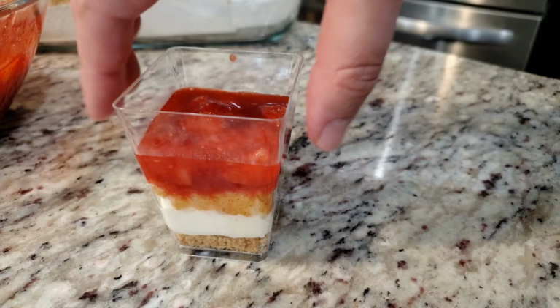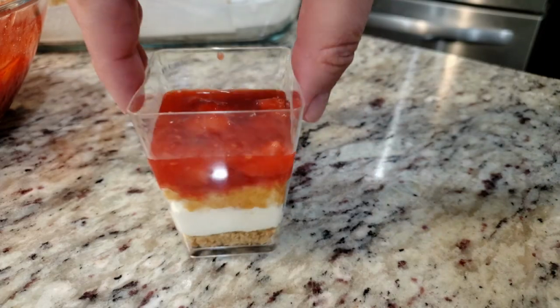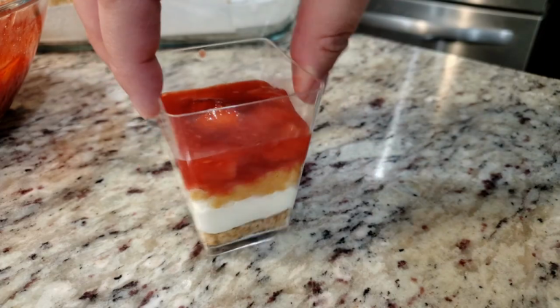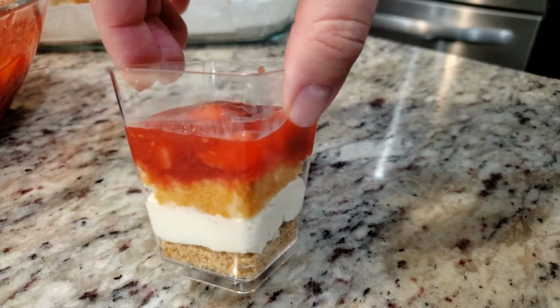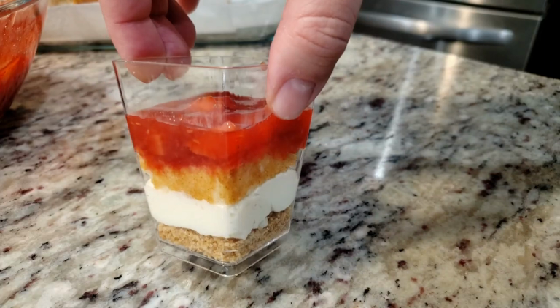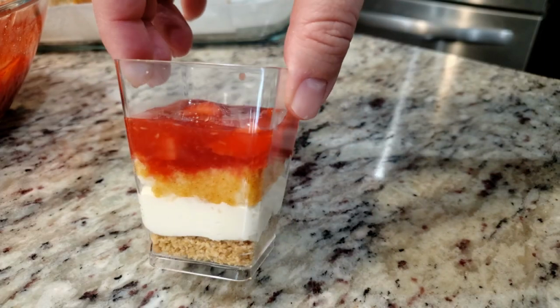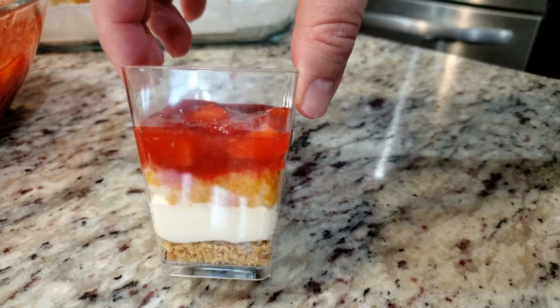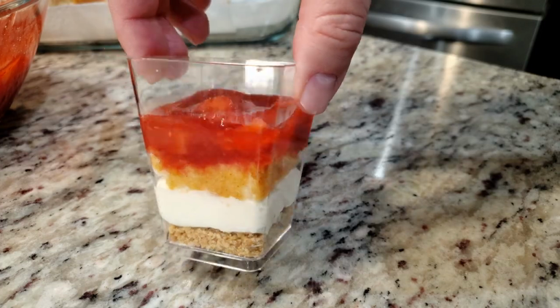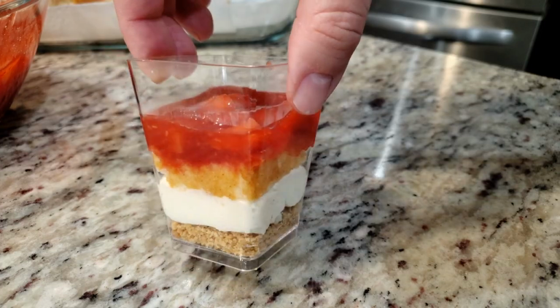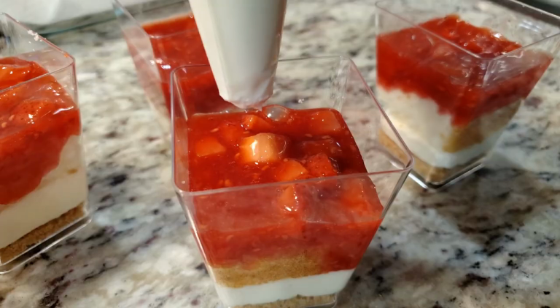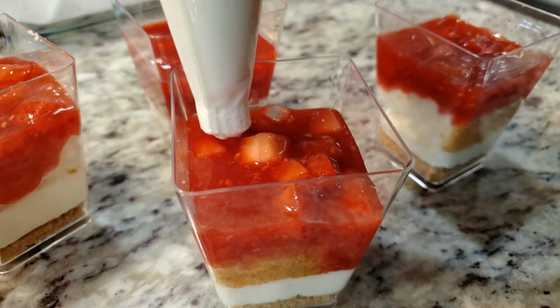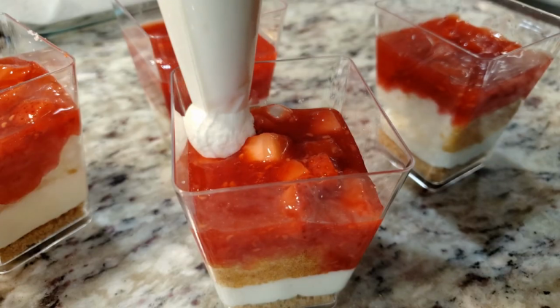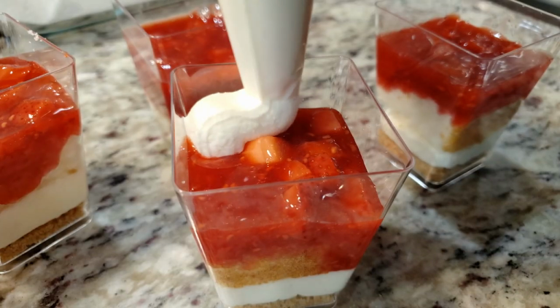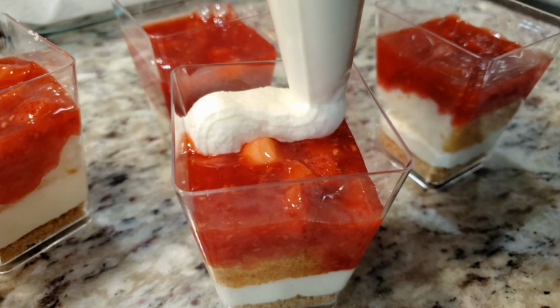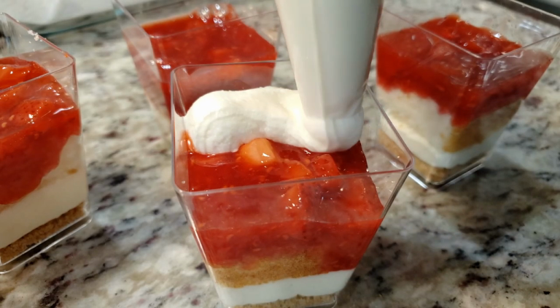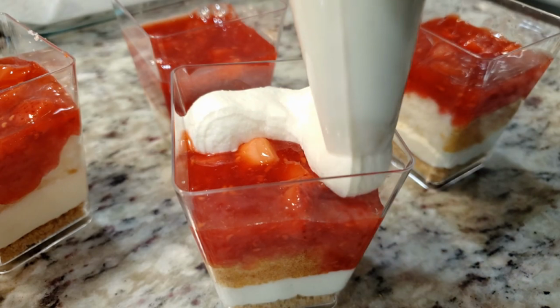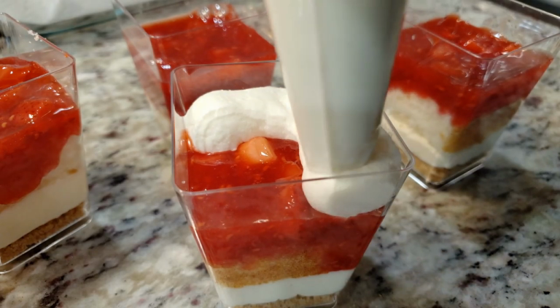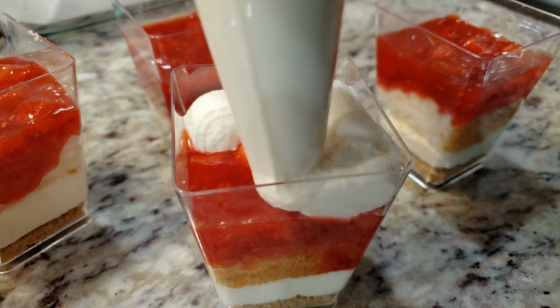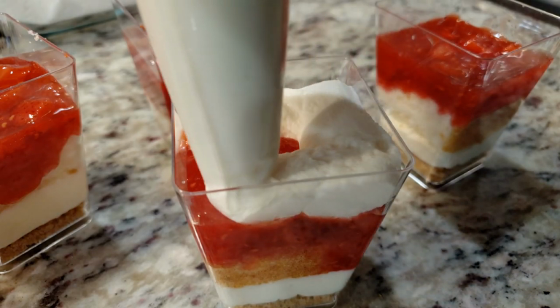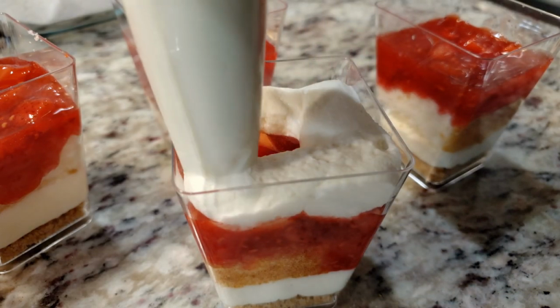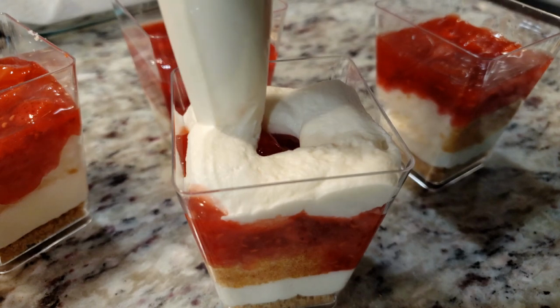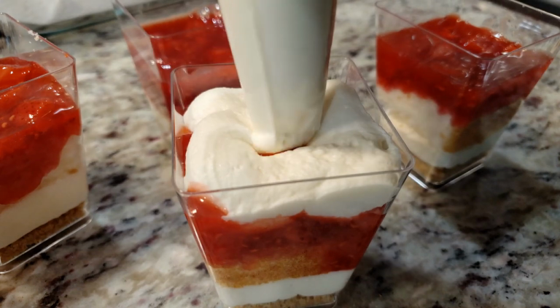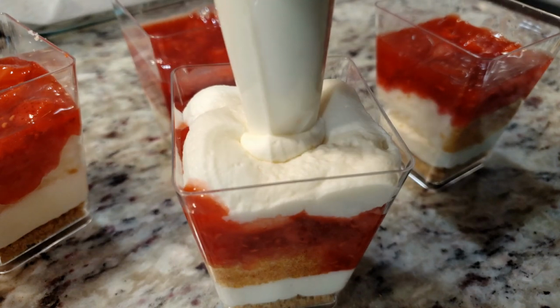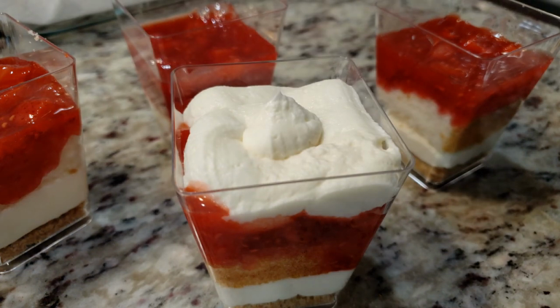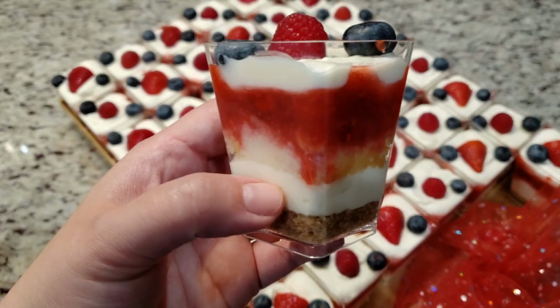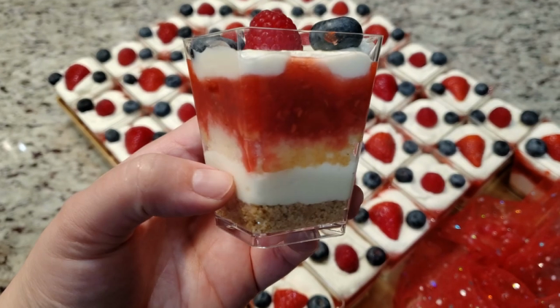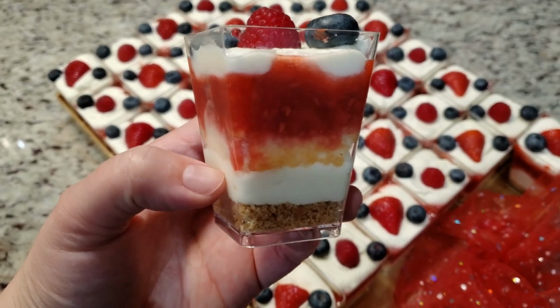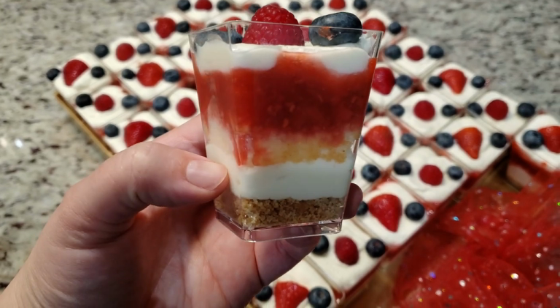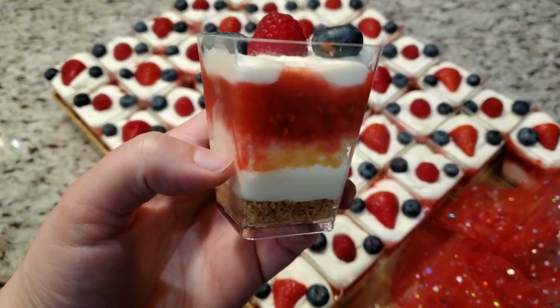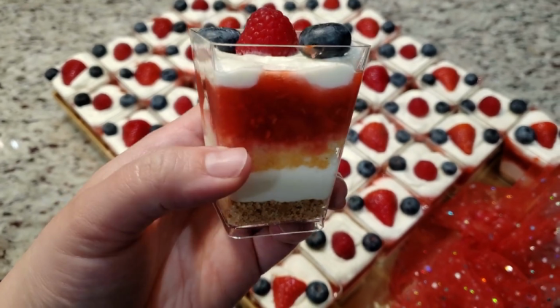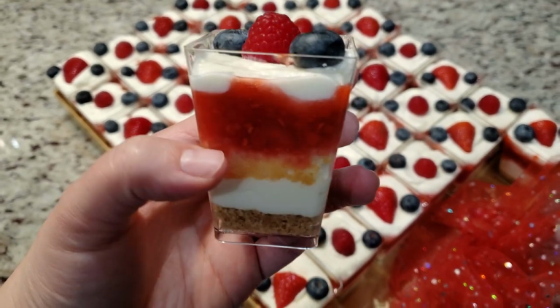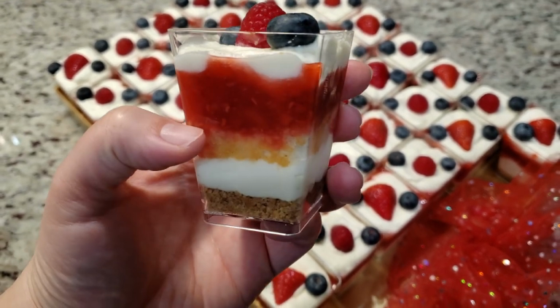Now all that's left is to pipe on the final layer of the cheesecake filling. To decorate the top, grab whatever extra berries you have on hand — I picked up a package of blueberries, raspberries, and even more strawberries. Here's an ingredients list.